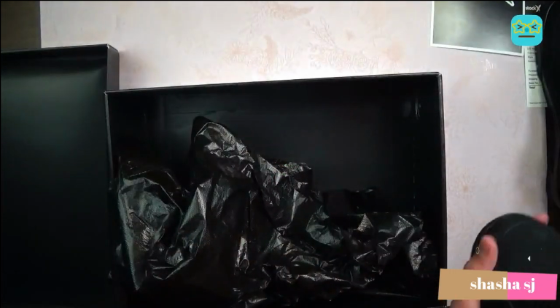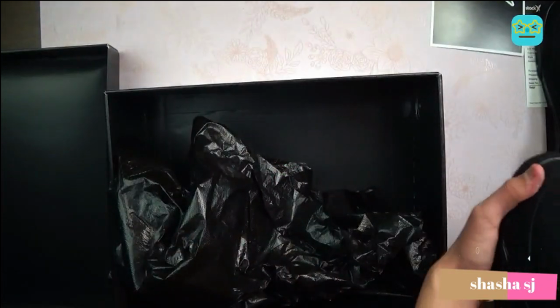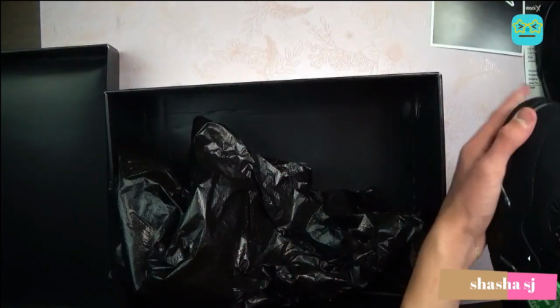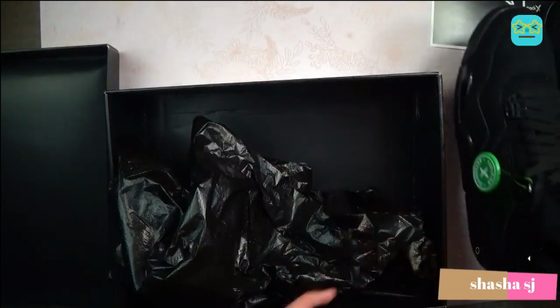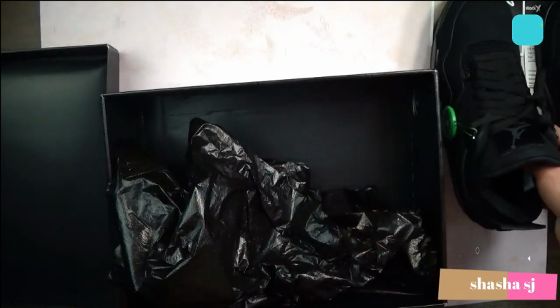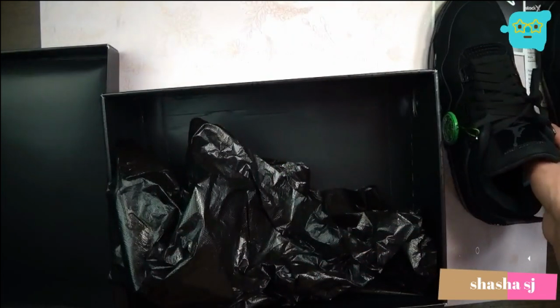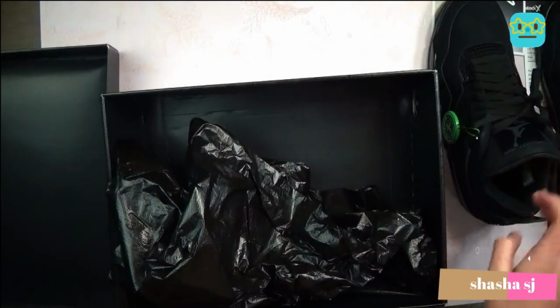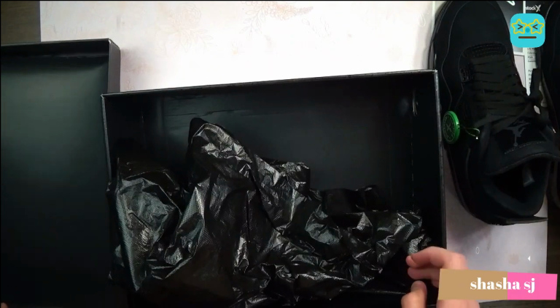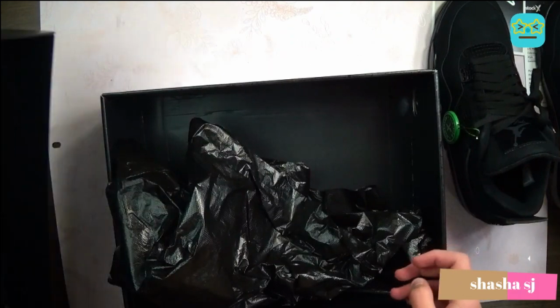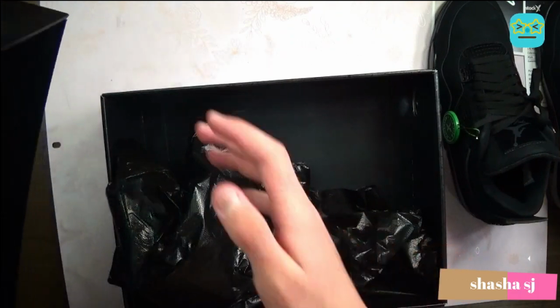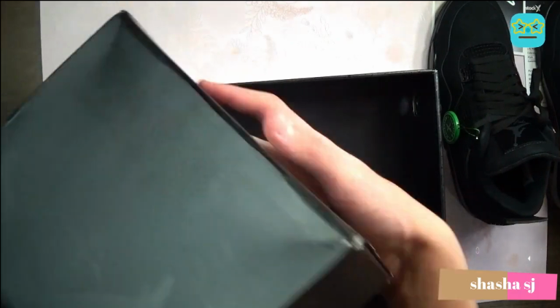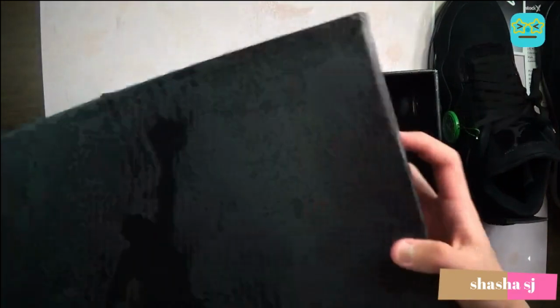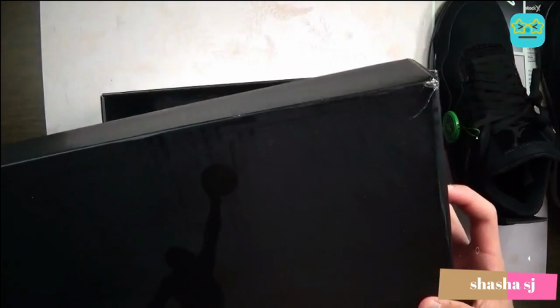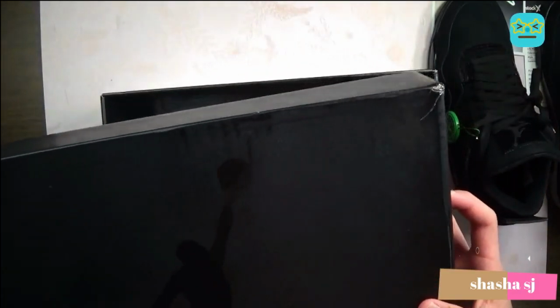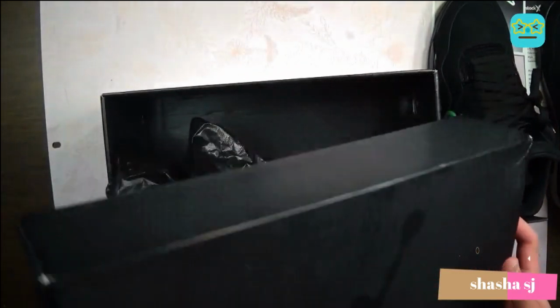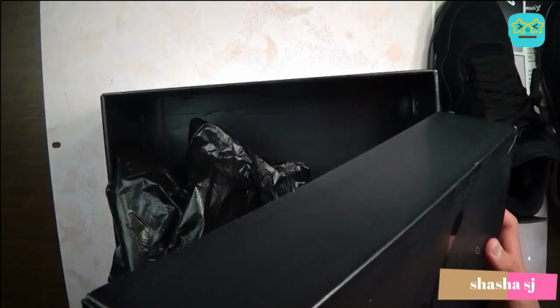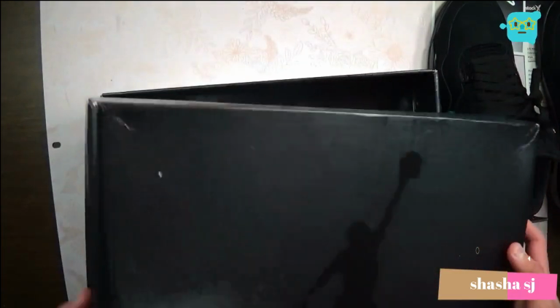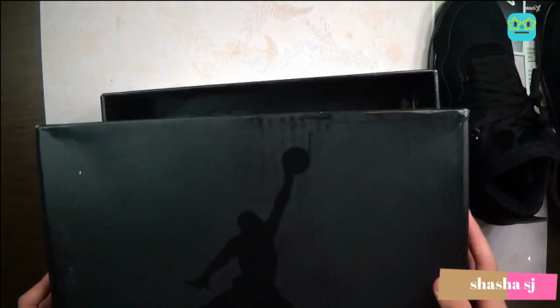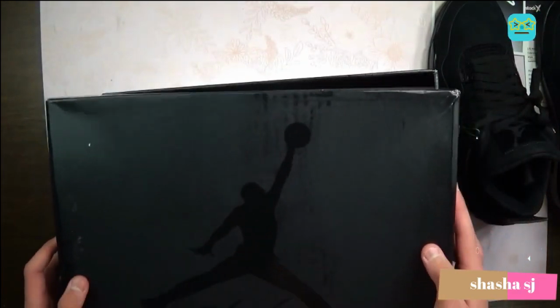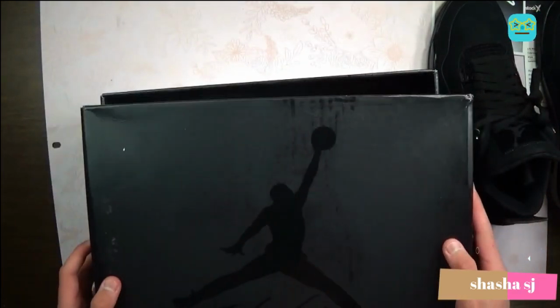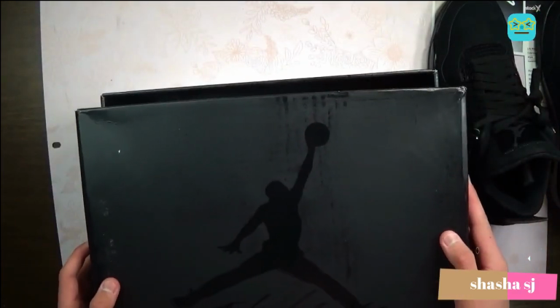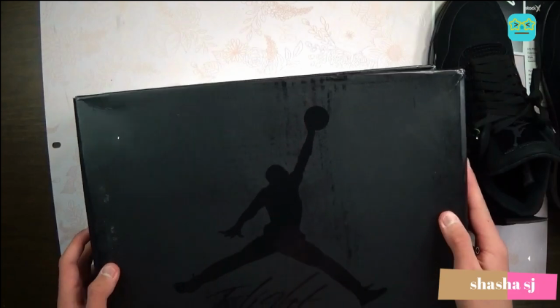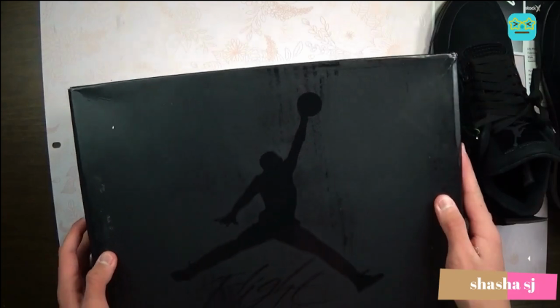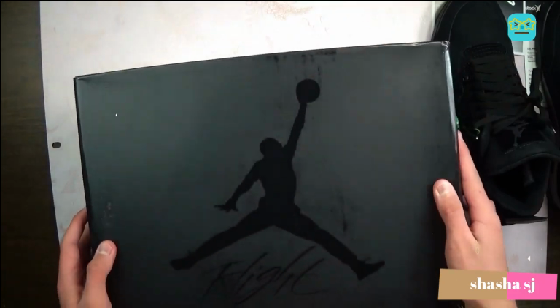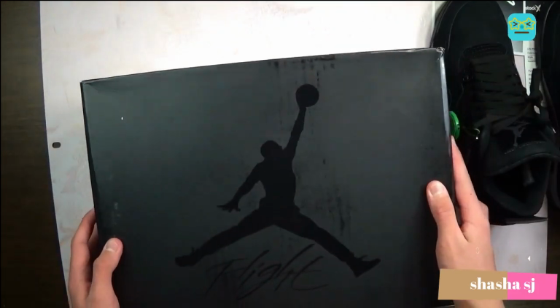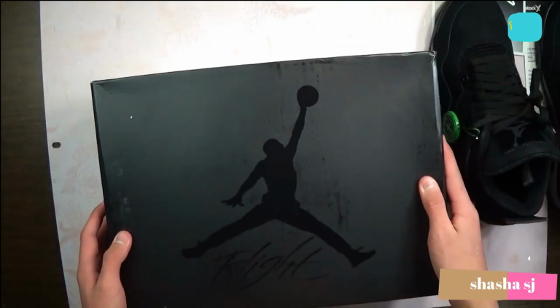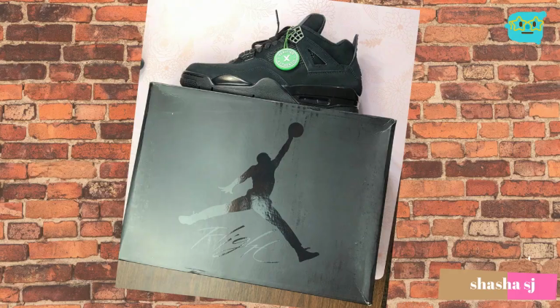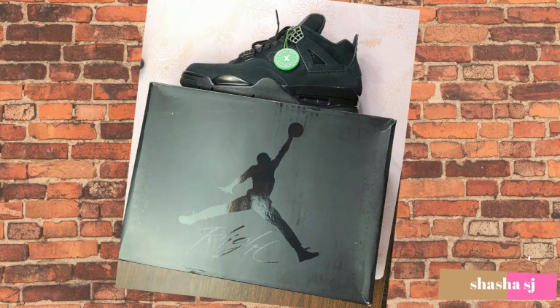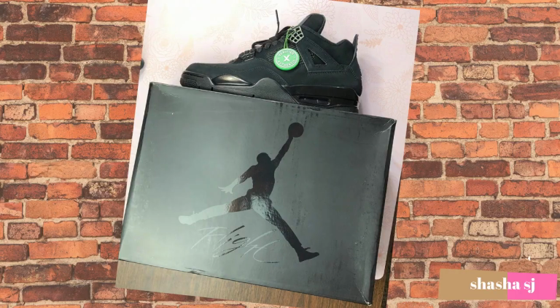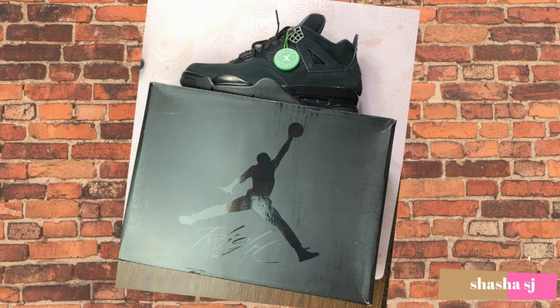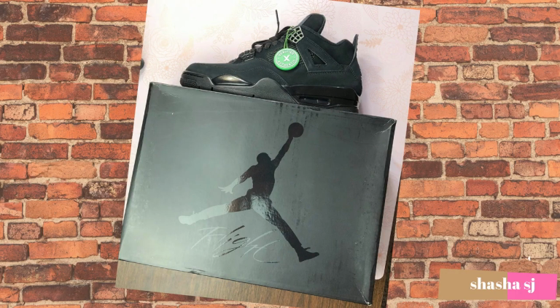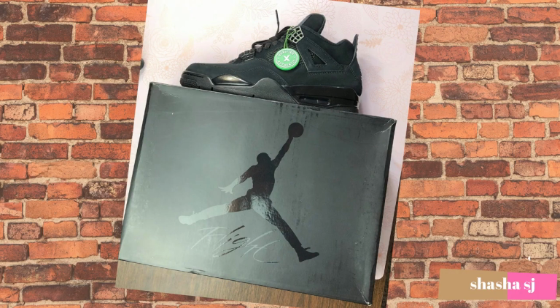Alright, thank you for watching the review — the Jordan 4 Black Cats 2020 release. Yeah, we'll see you next time. Bye.